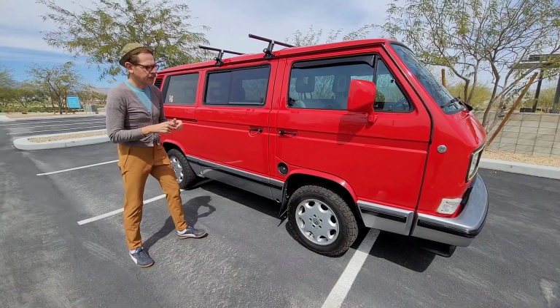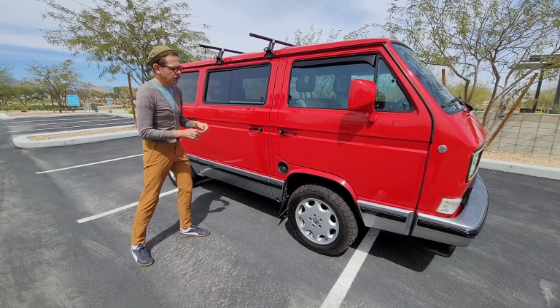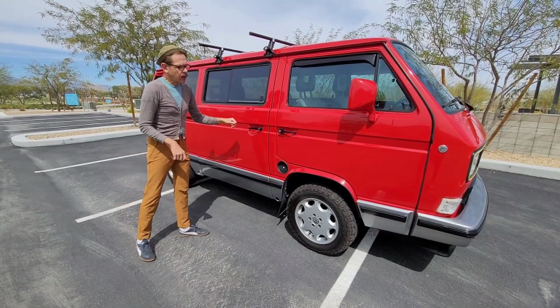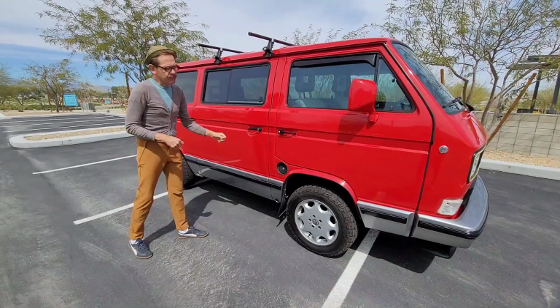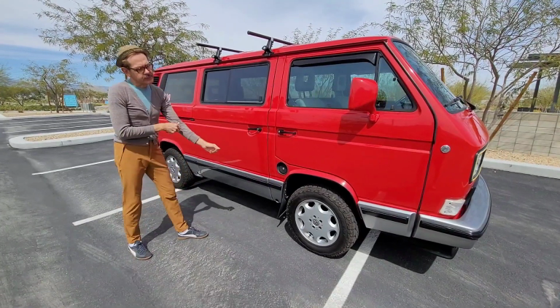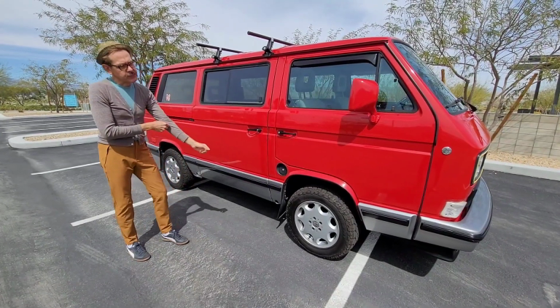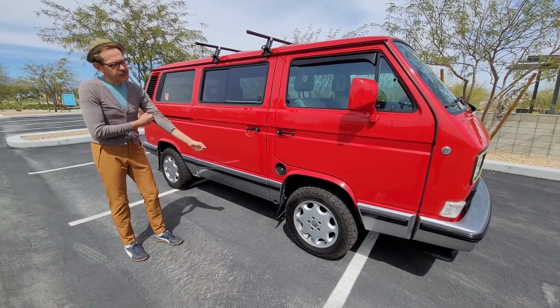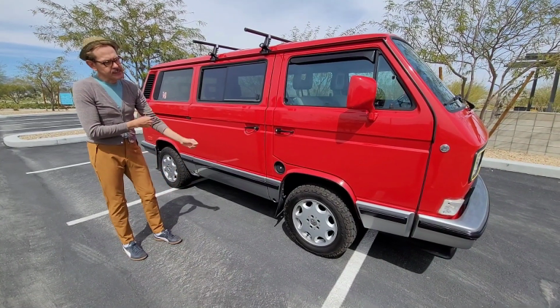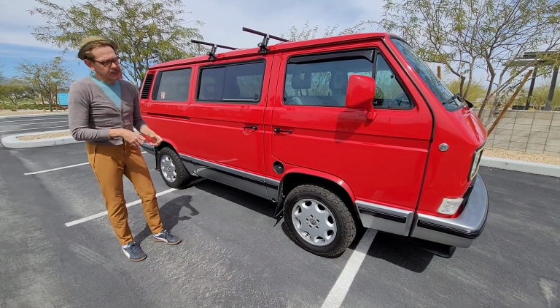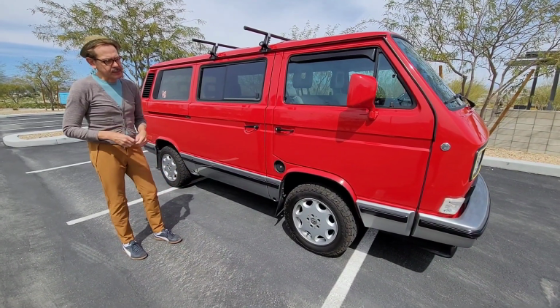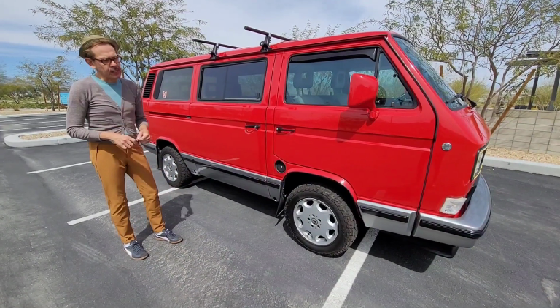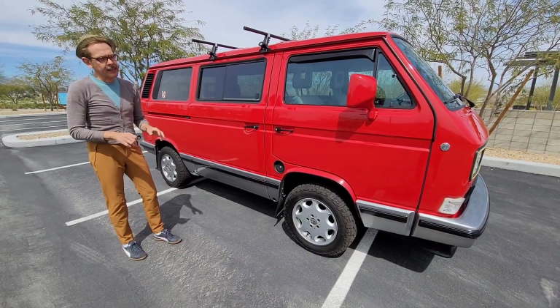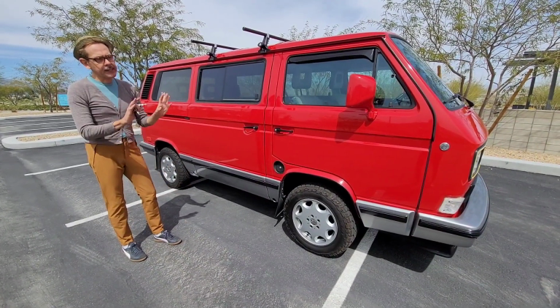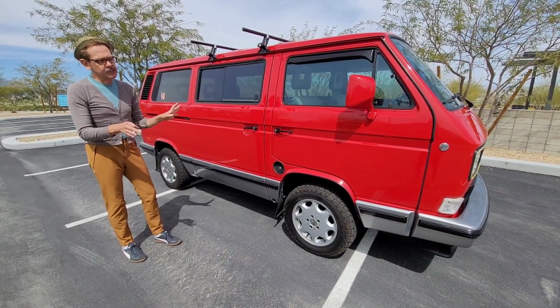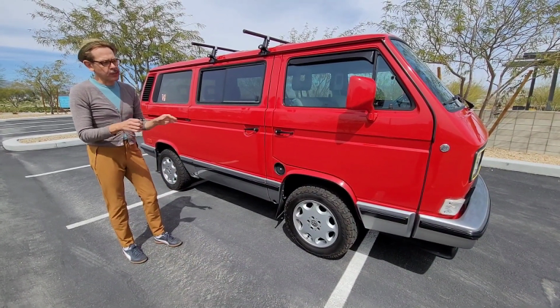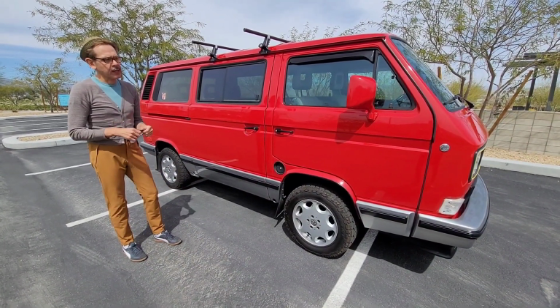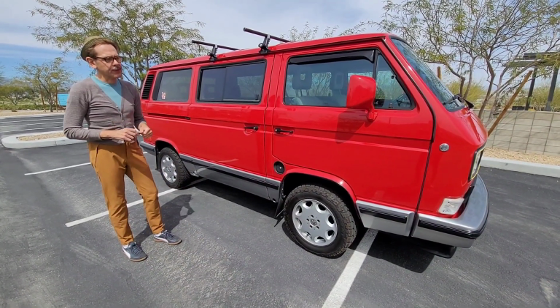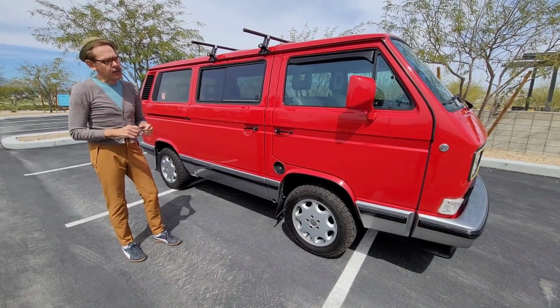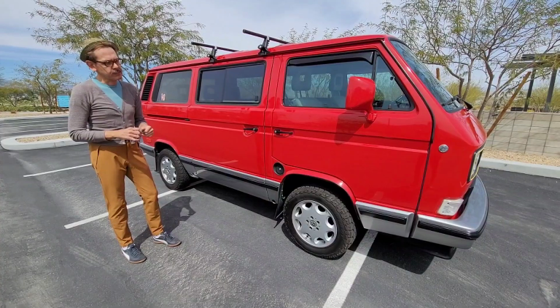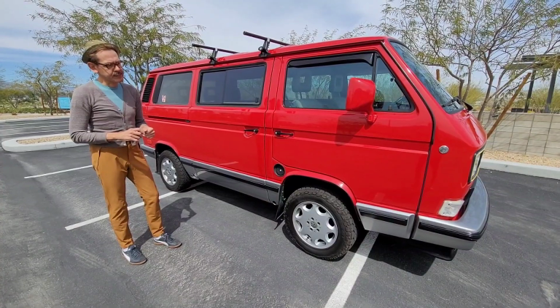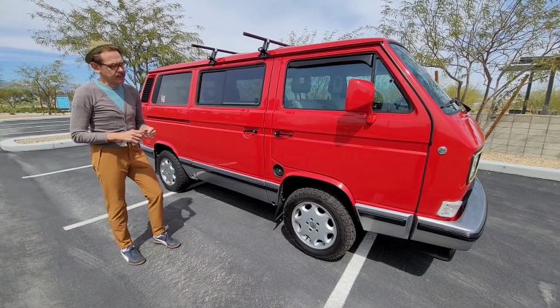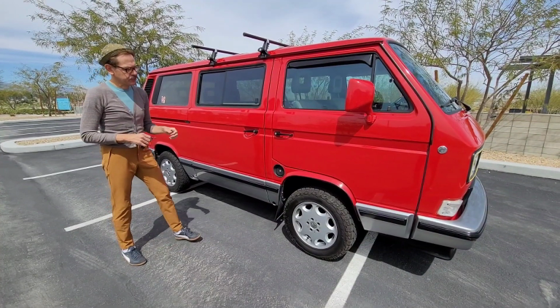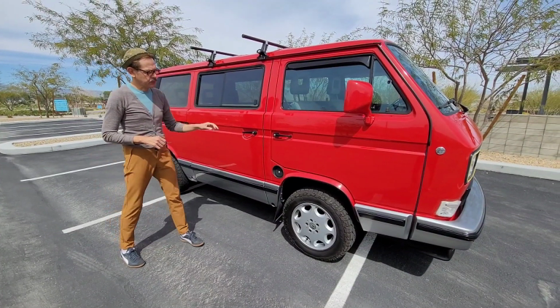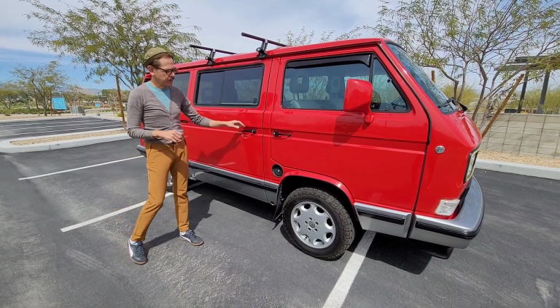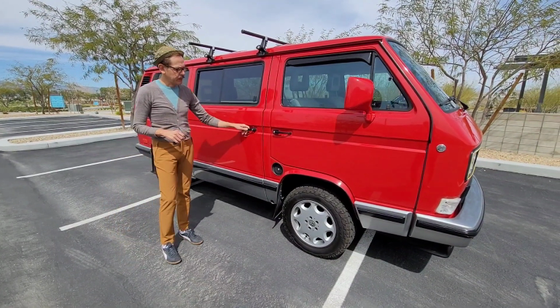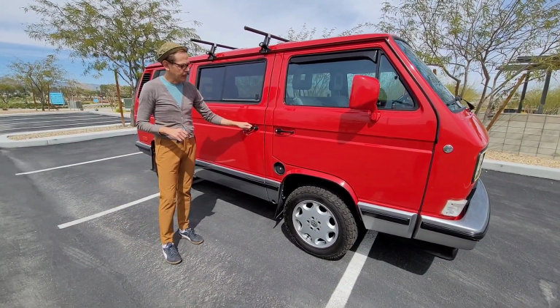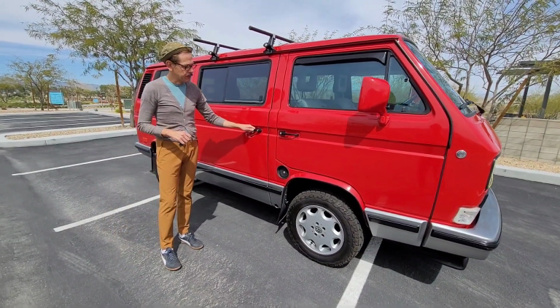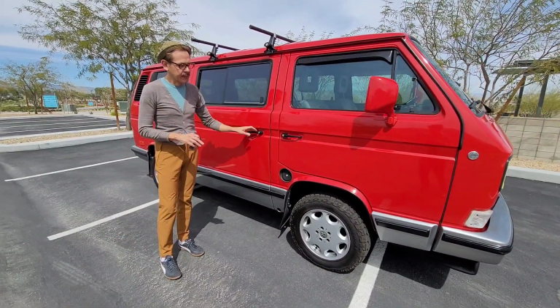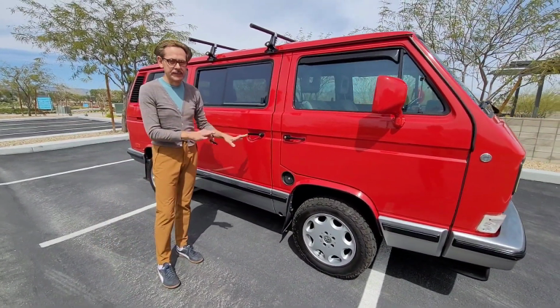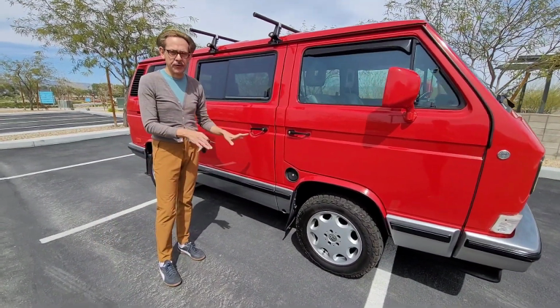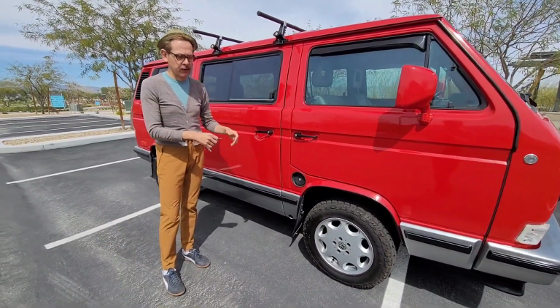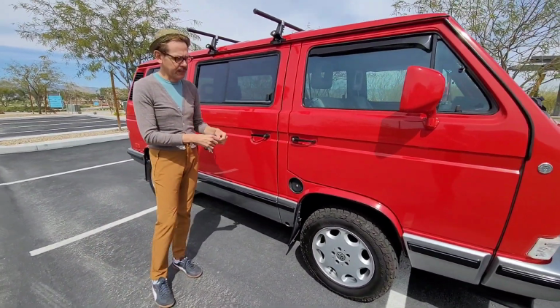Alright folks, so this is going to be the central locking. It does work, but there are some tricks that you have to do with it. And again, it's a 30-year-old van.